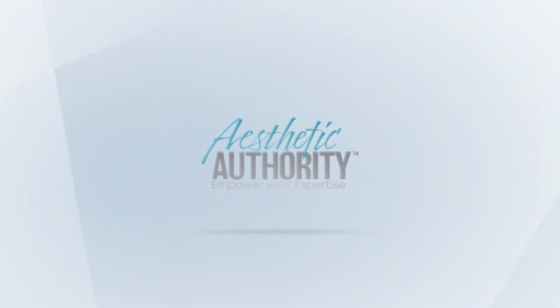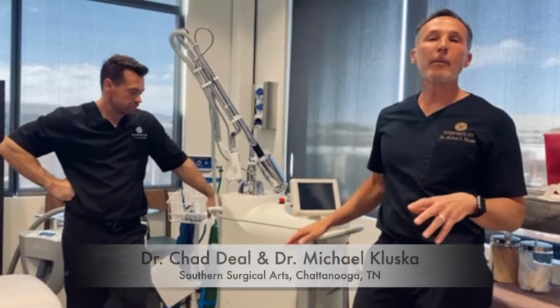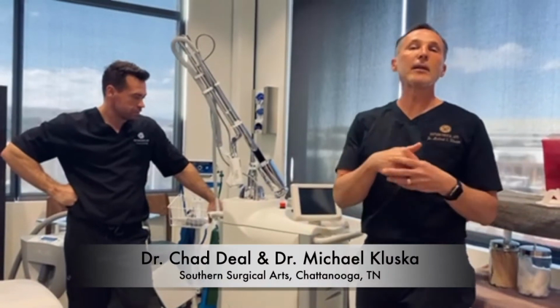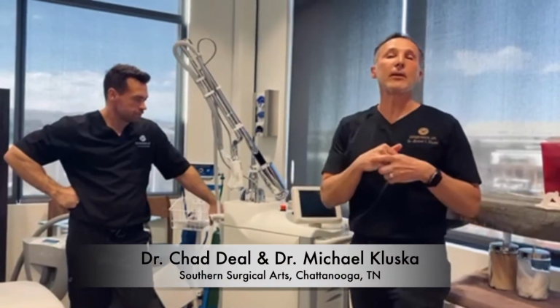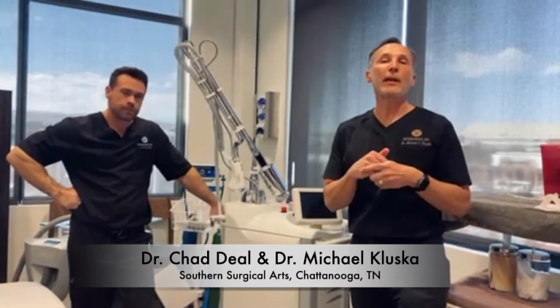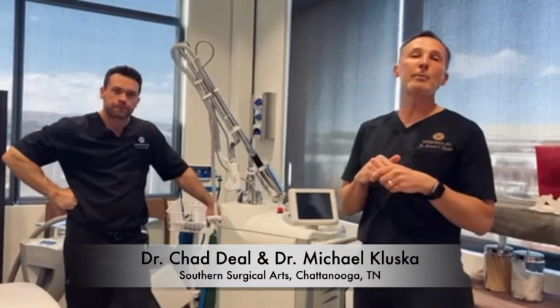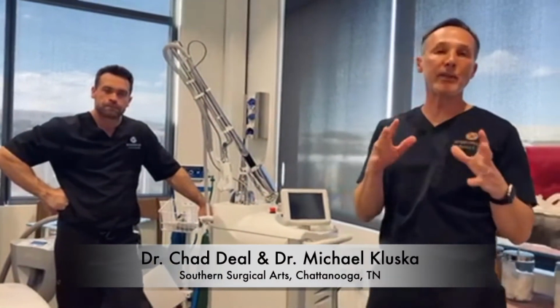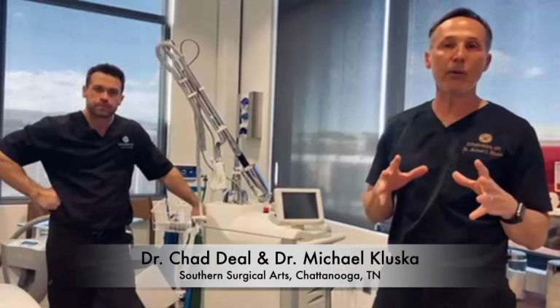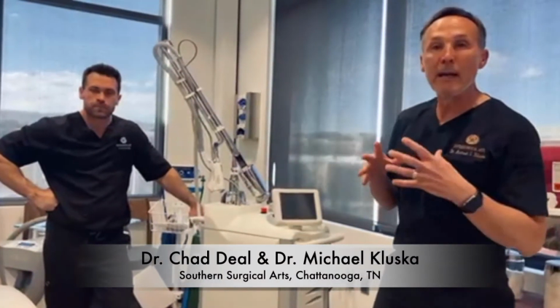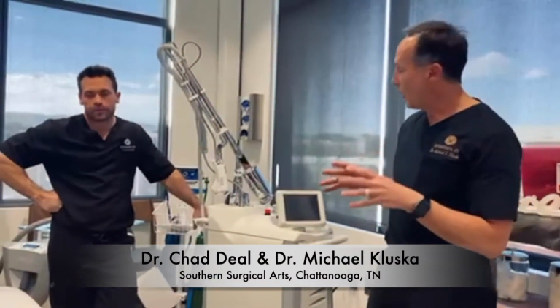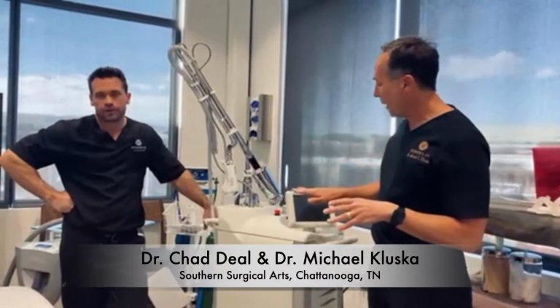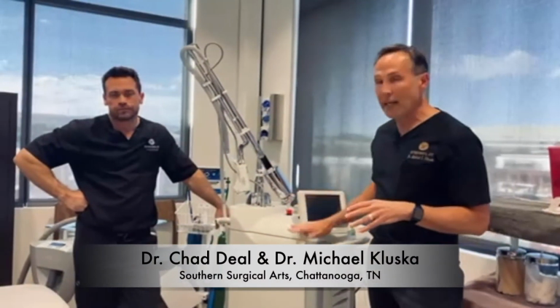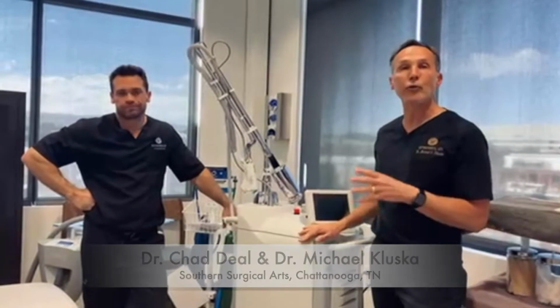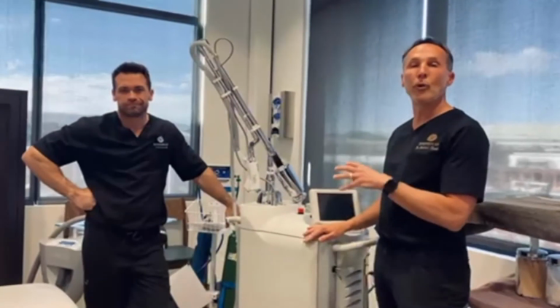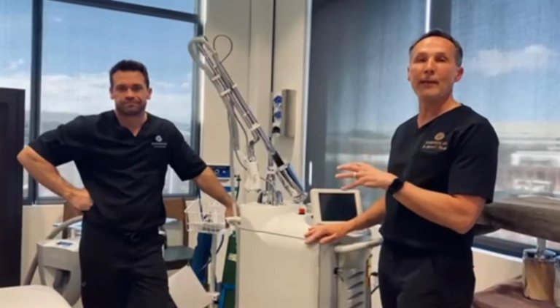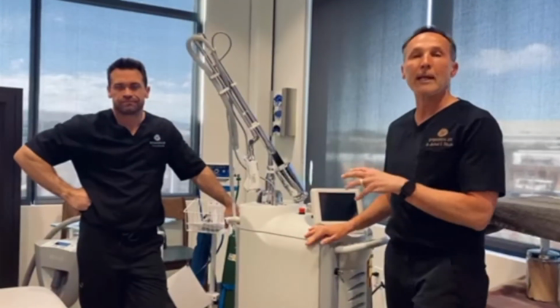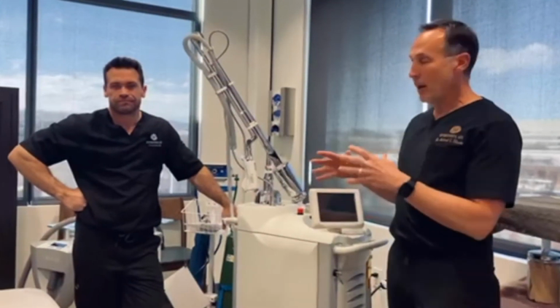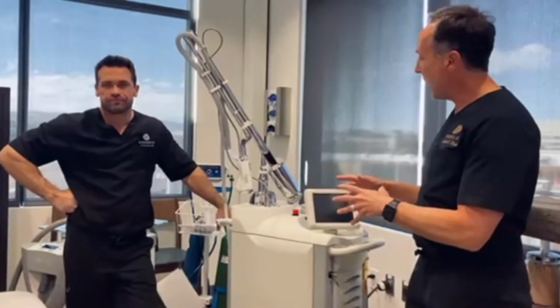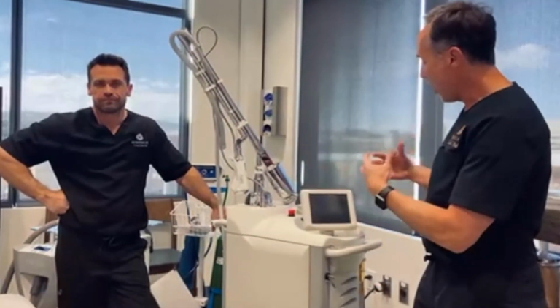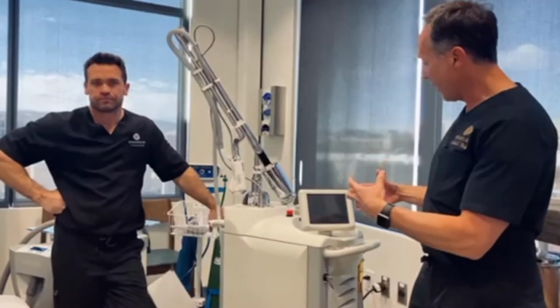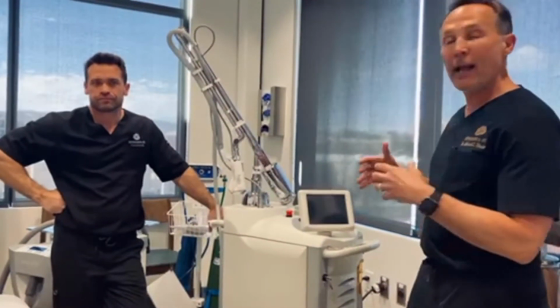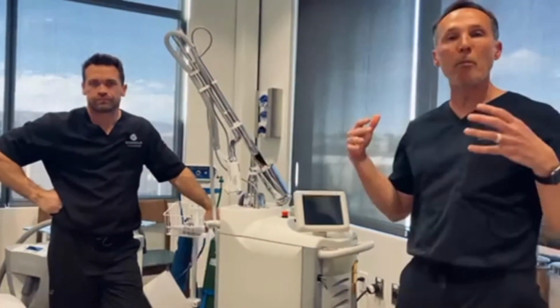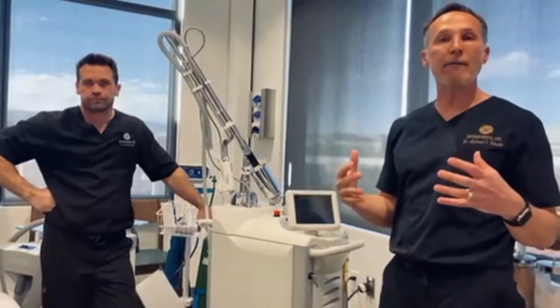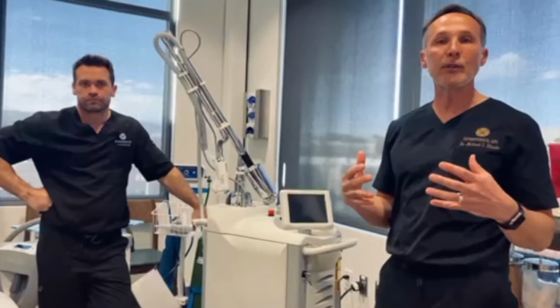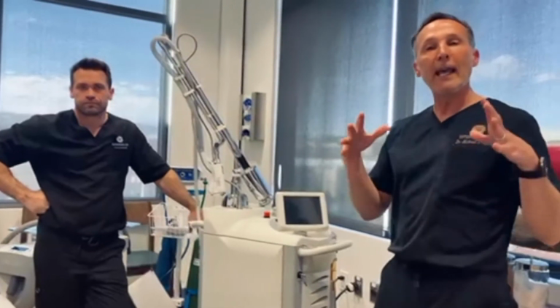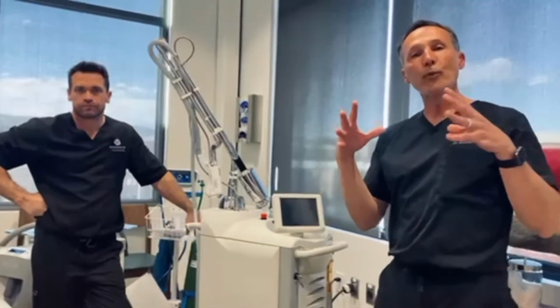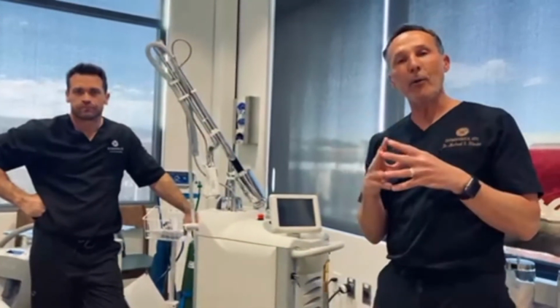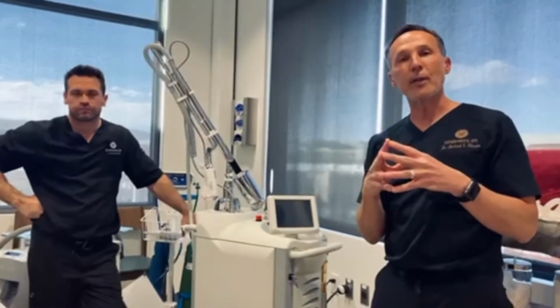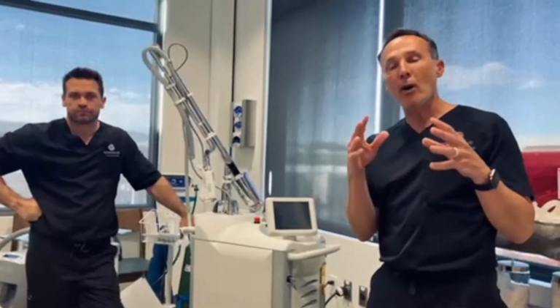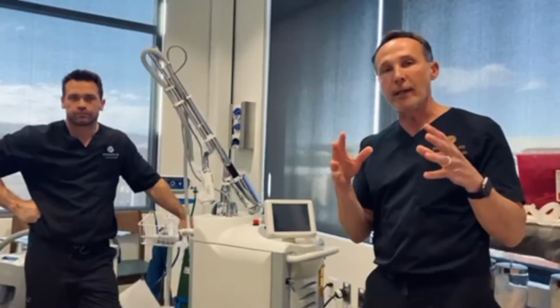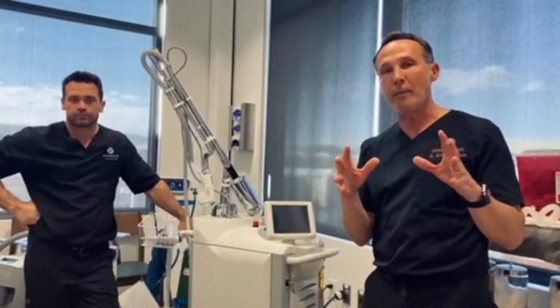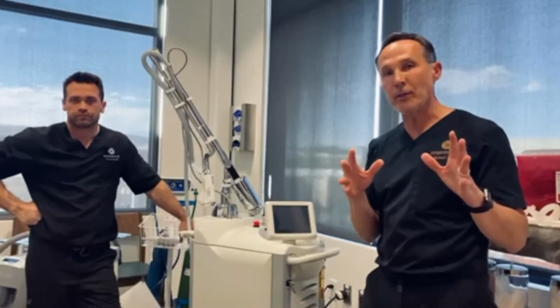Hey everybody, Dr. Kluska here, bringing you this month's Aesthetic Authority. This month we're speaking about Sciton's Jewel Laser — an American-made, hardy laser that has multi-functions. Today we're going to discuss all the little details about this laser.